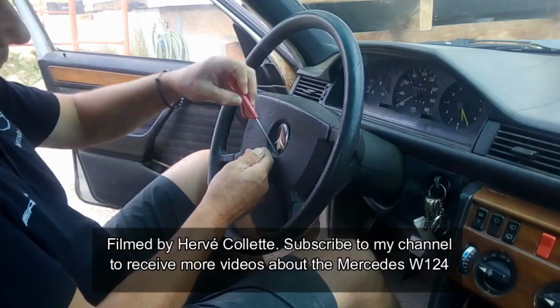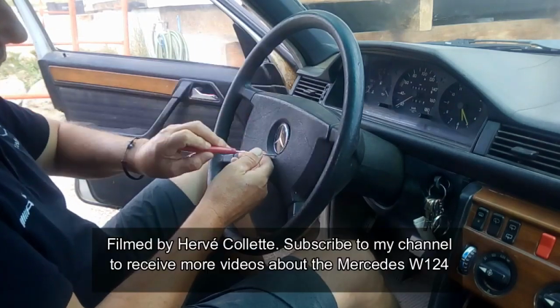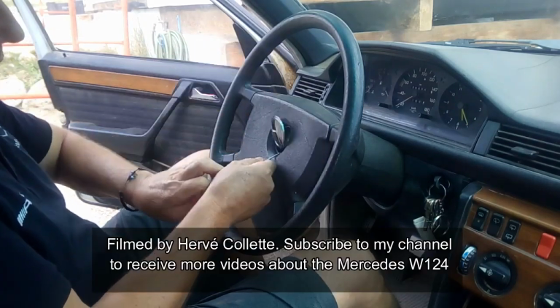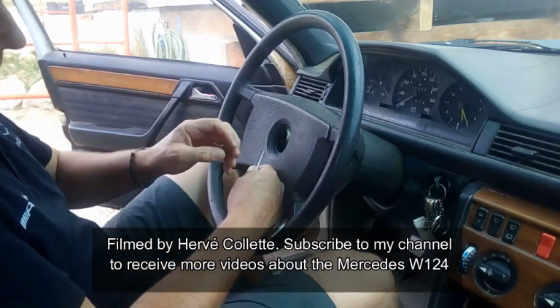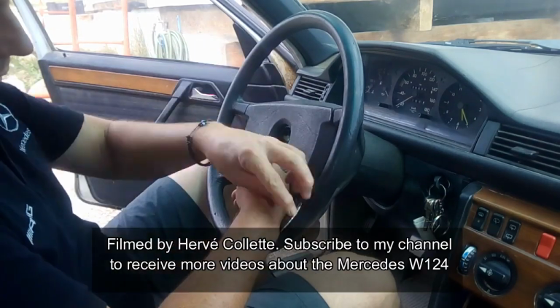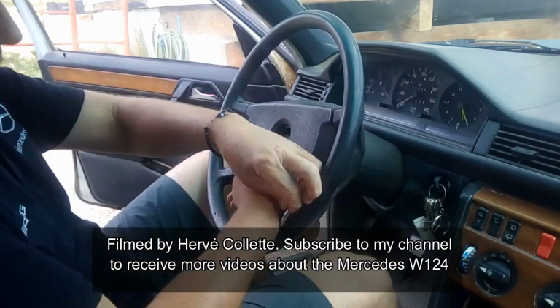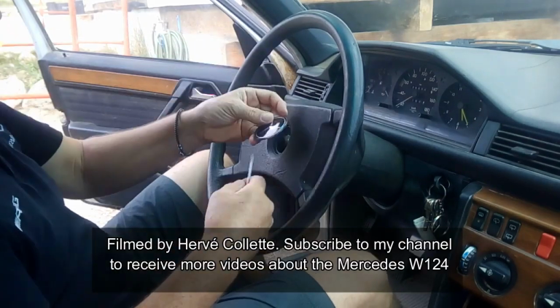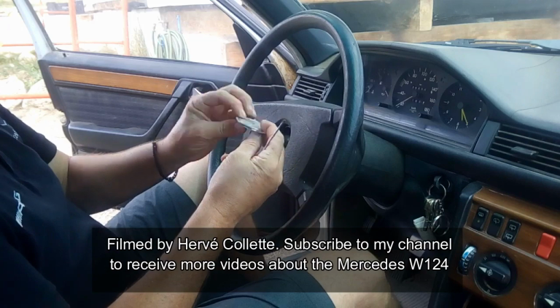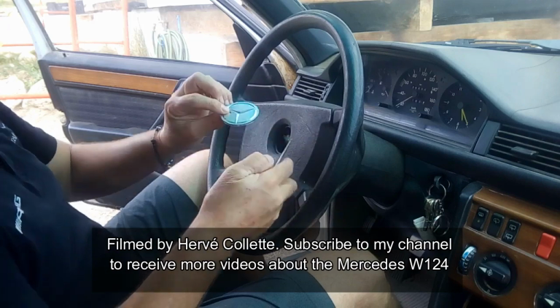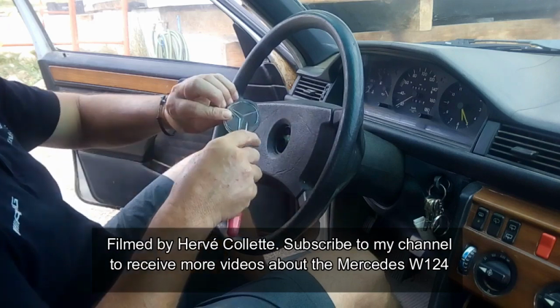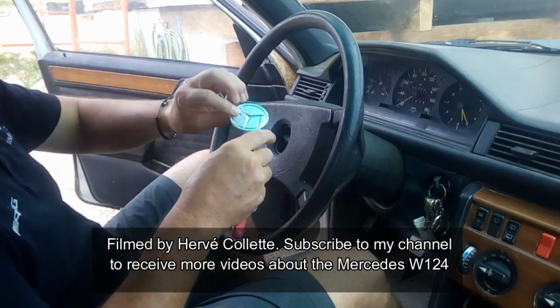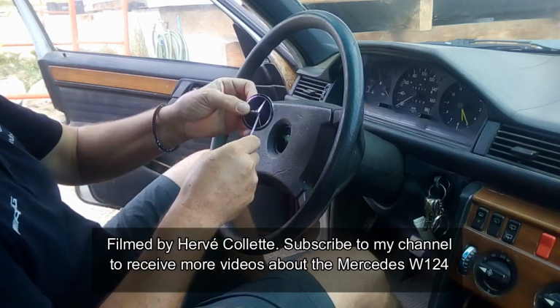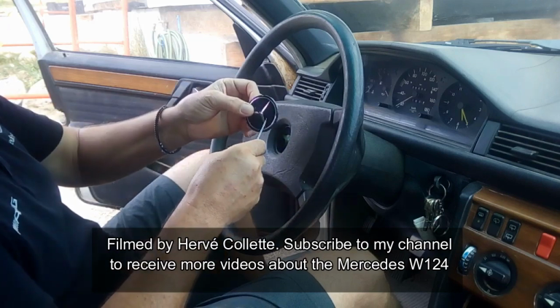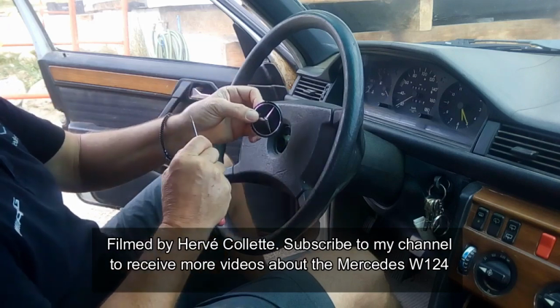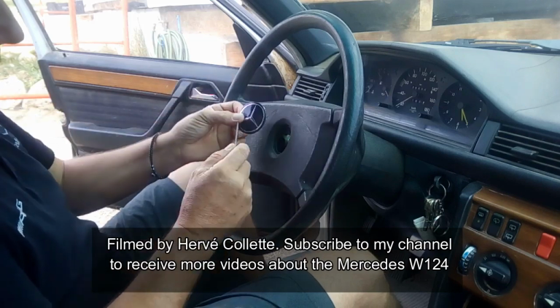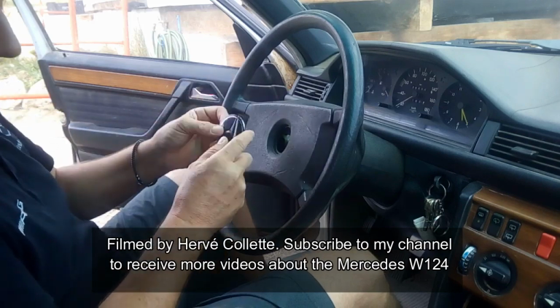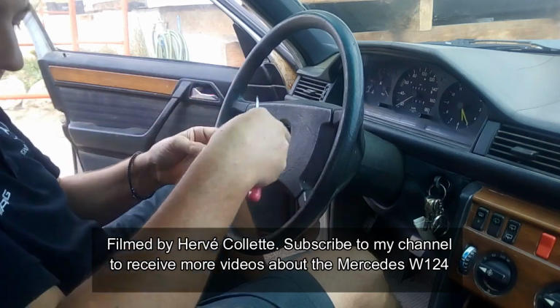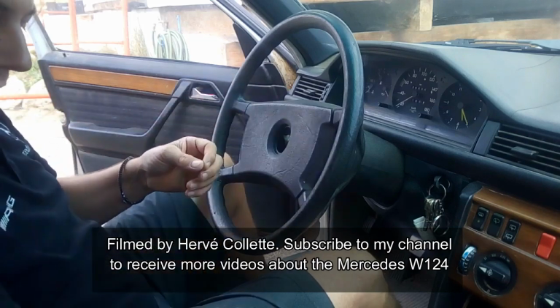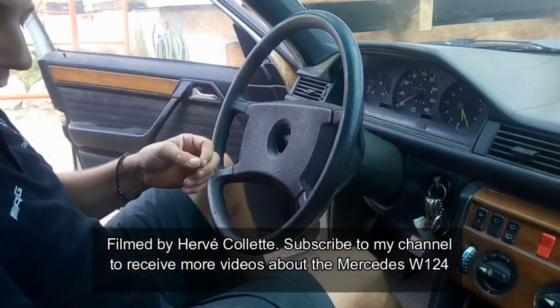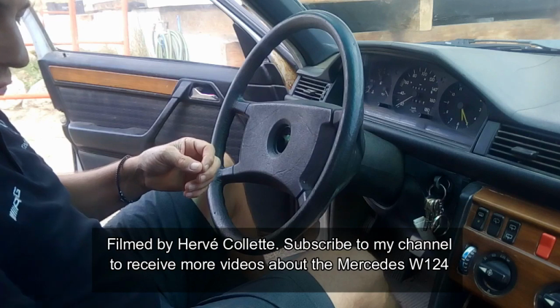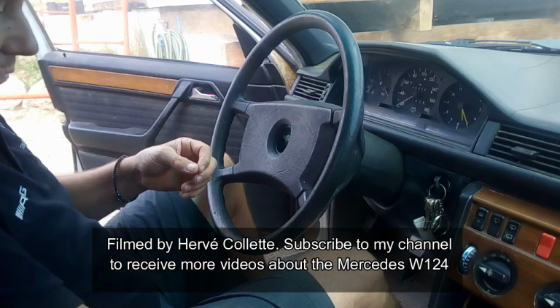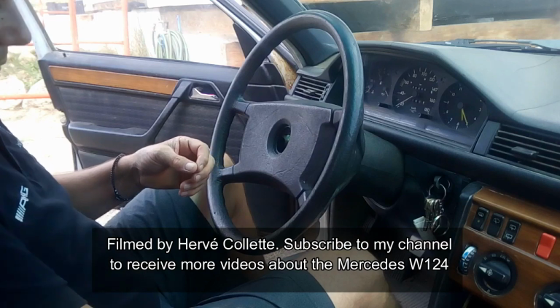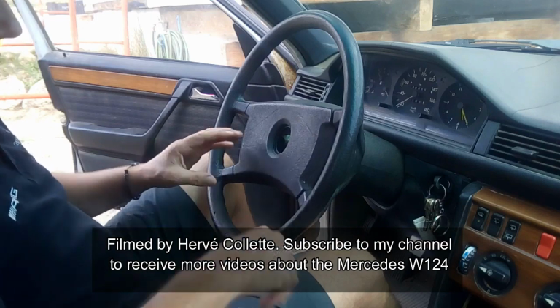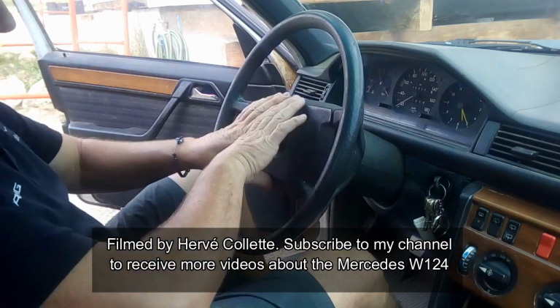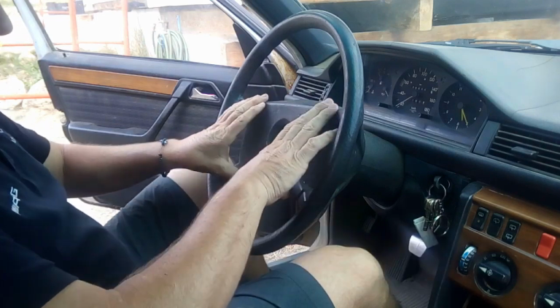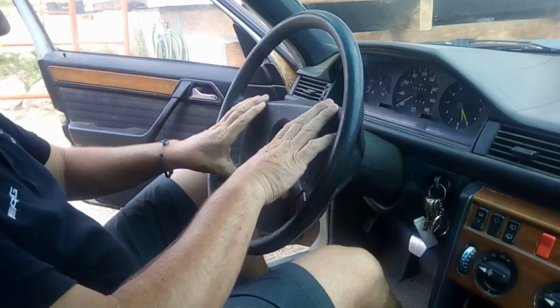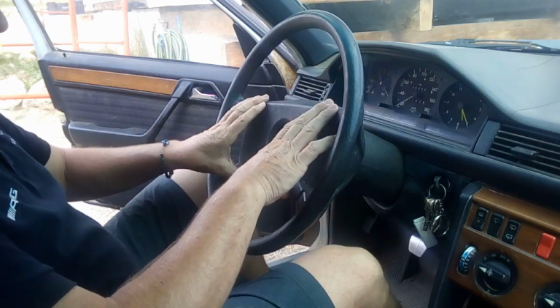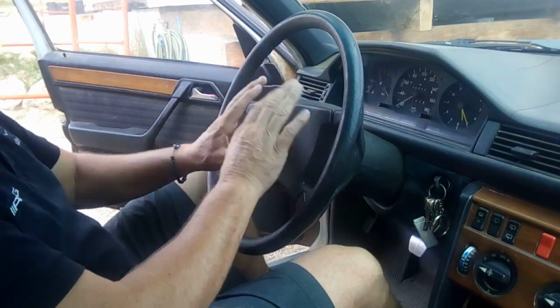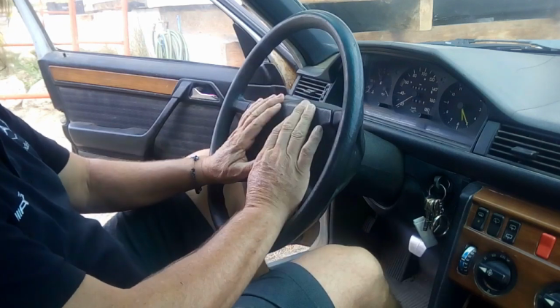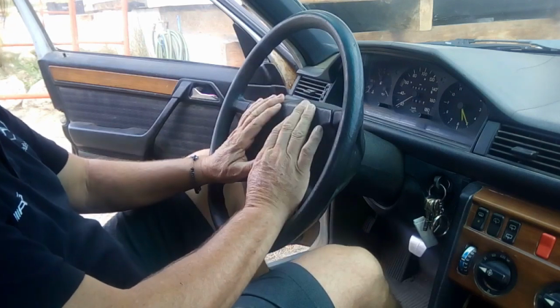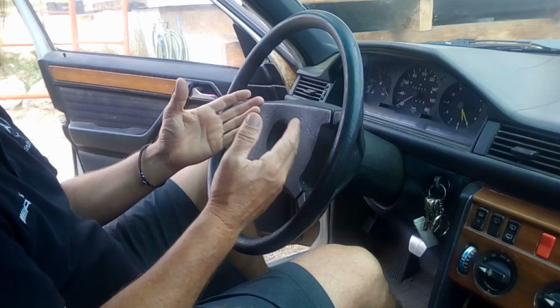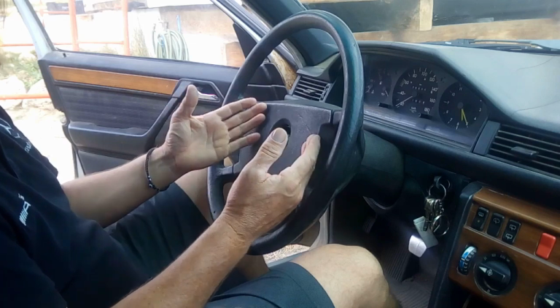Be careful not to damage the back because if not it will show on this side — very important. Now that you've removed the logo, we're going to remove this trim piece. You can remove it if you want, it's not necessary.